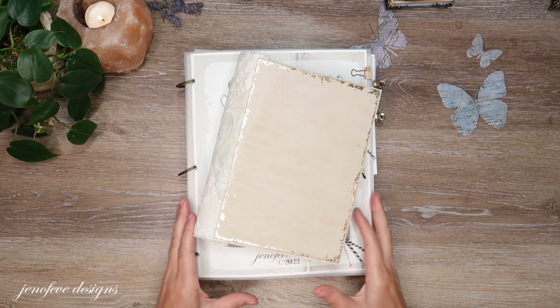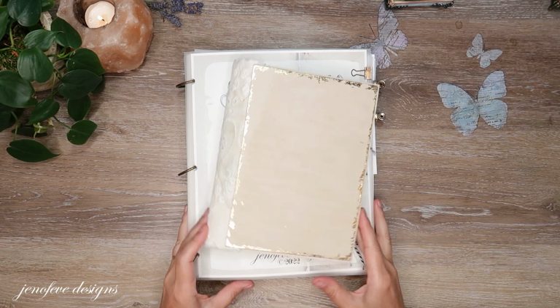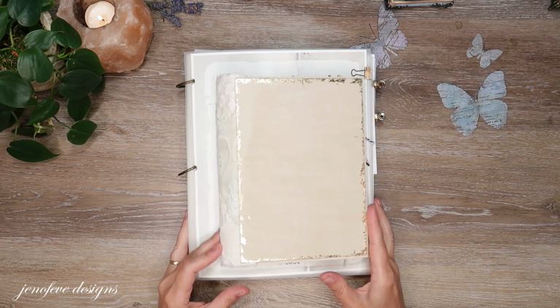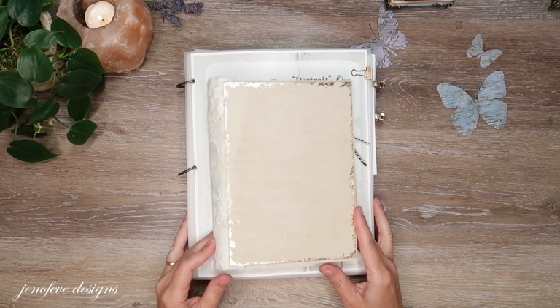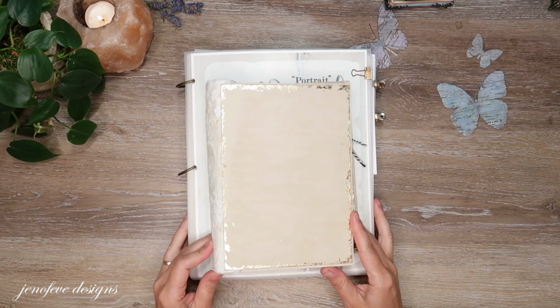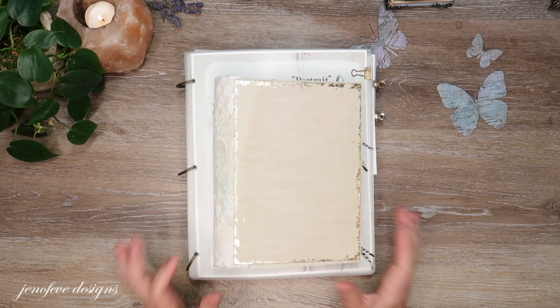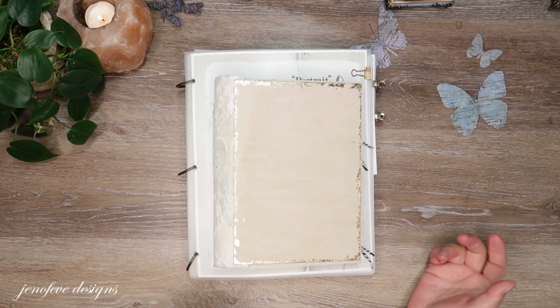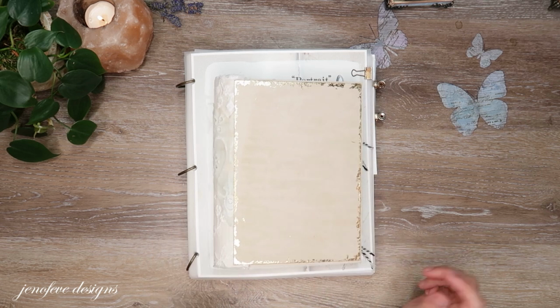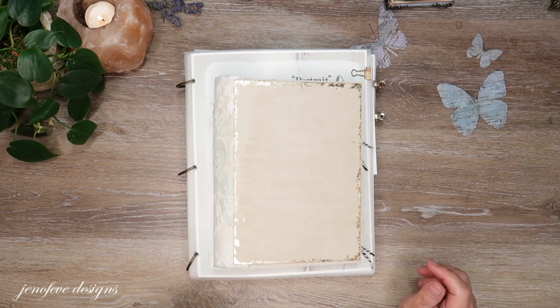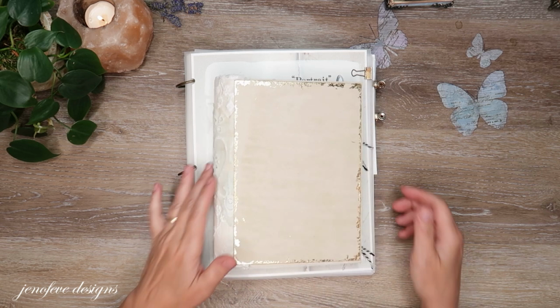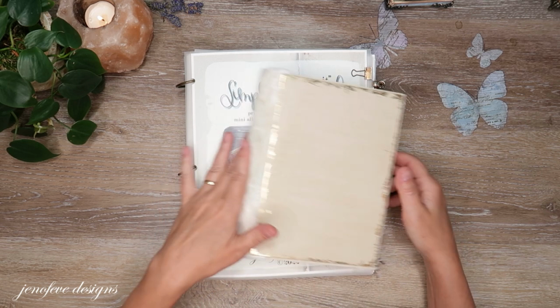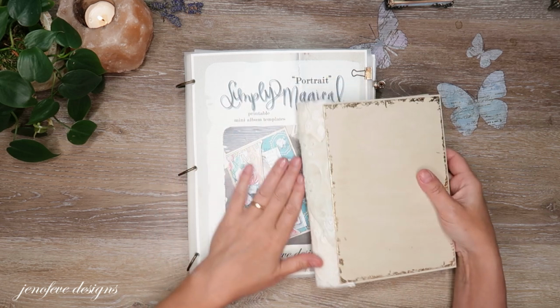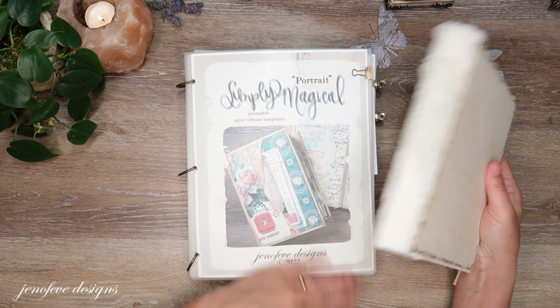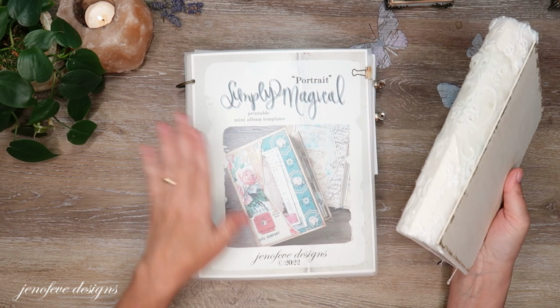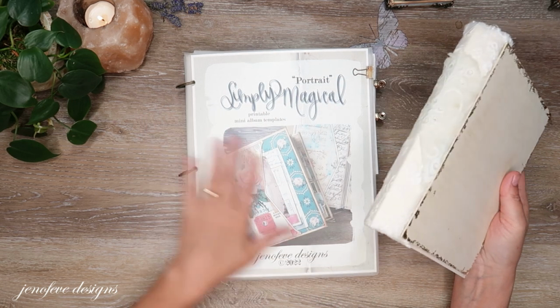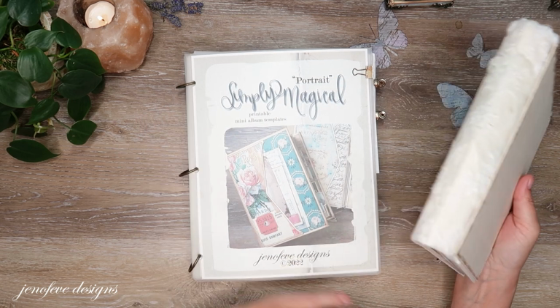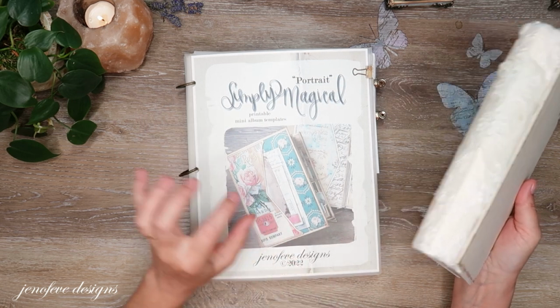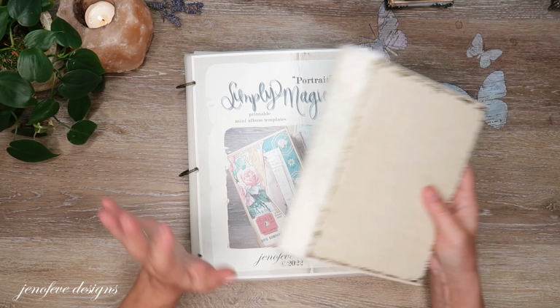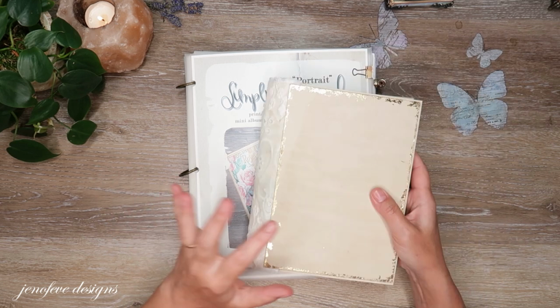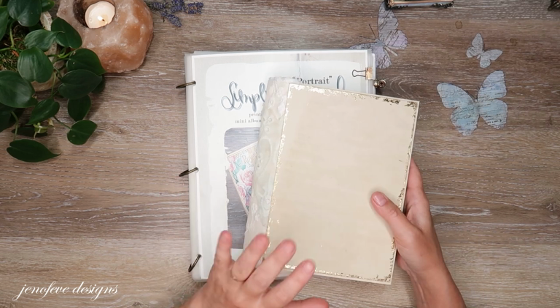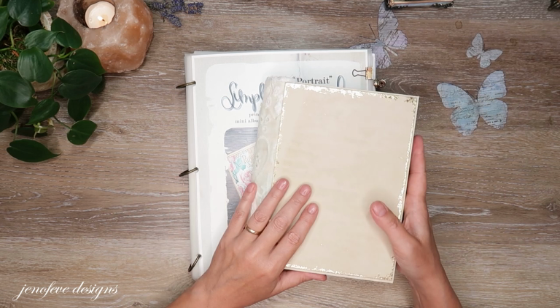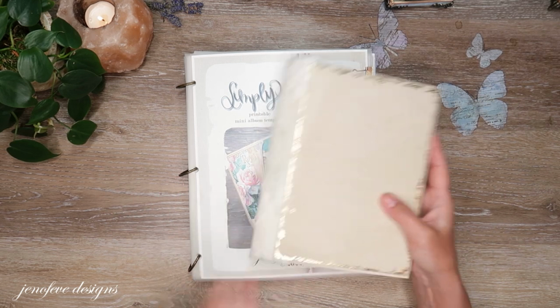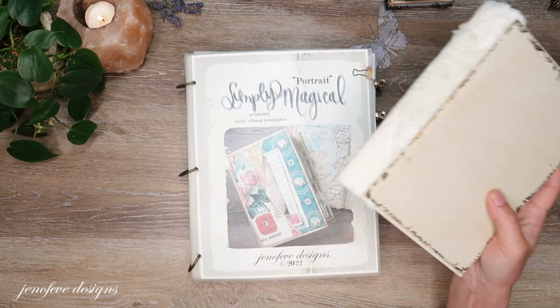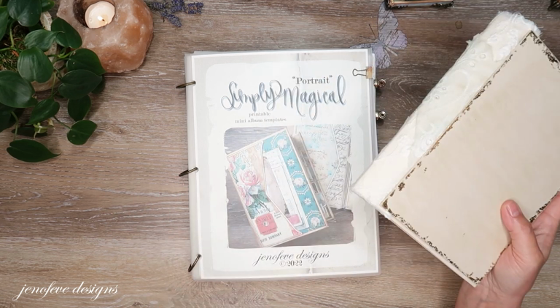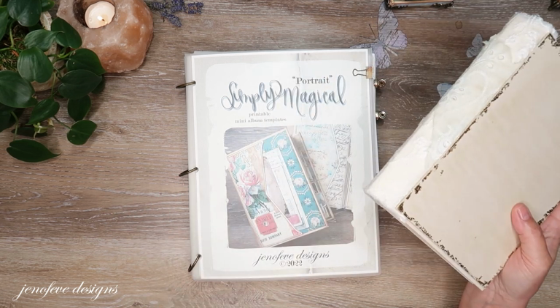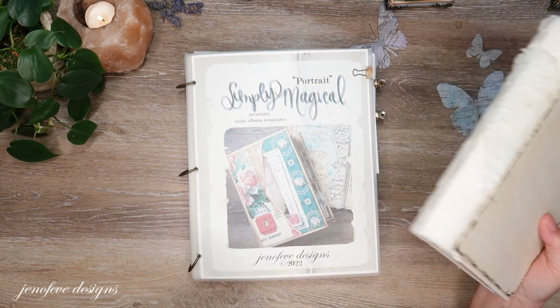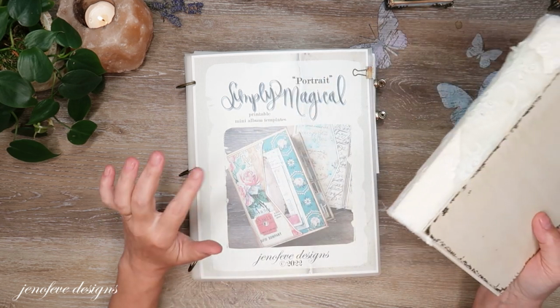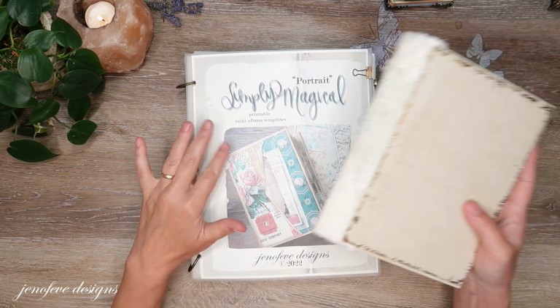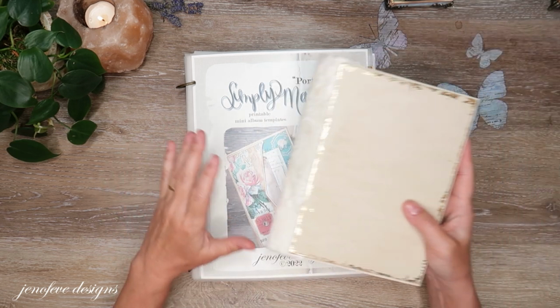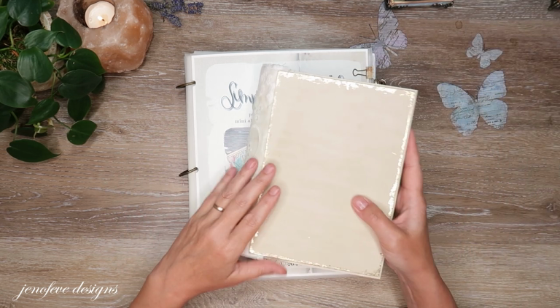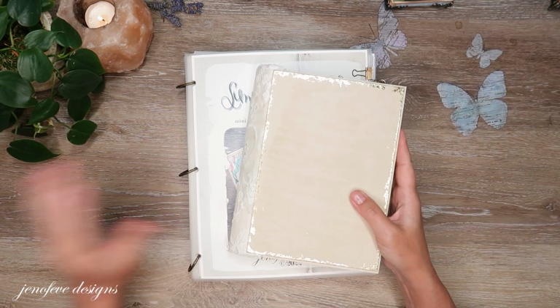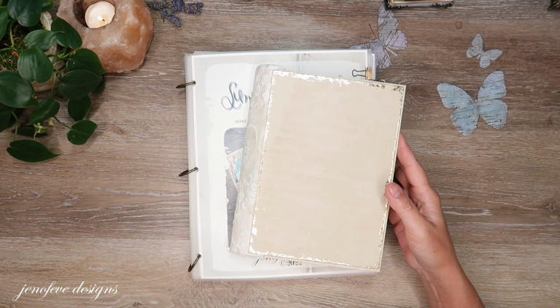Hey guys, my name is Jennifer and I am Genevieve Designs. We are going to make another page setup in the album that we're currently working on. This is the Simply Magical Portrait Version.